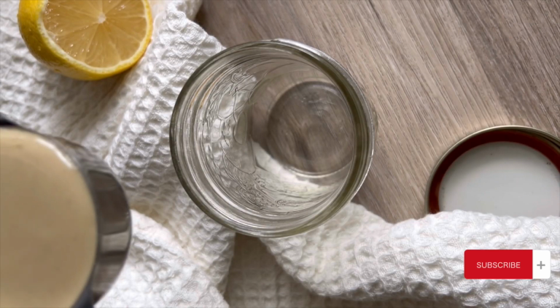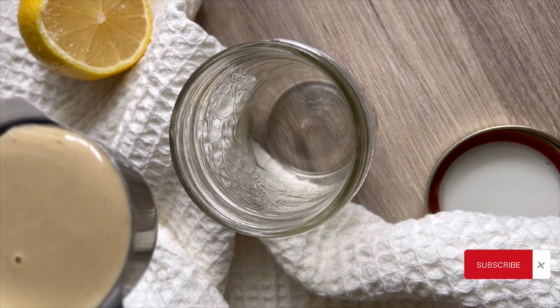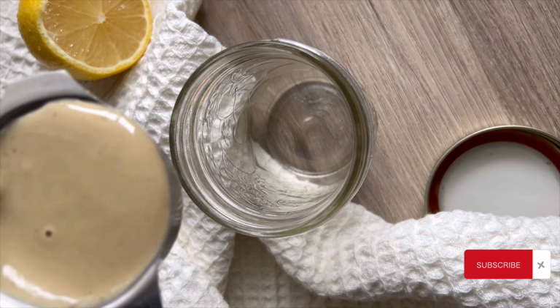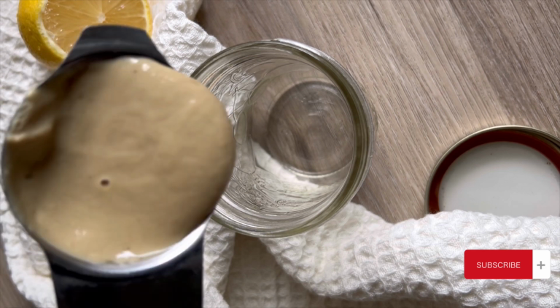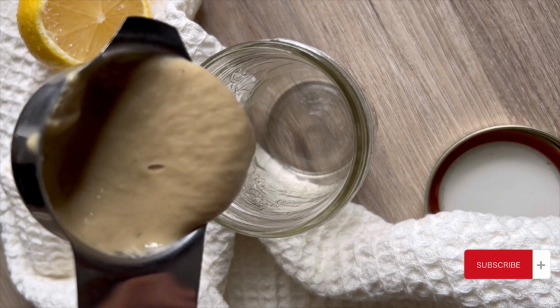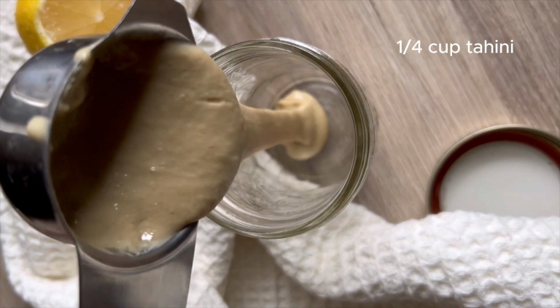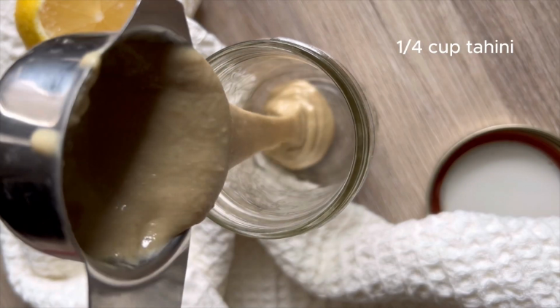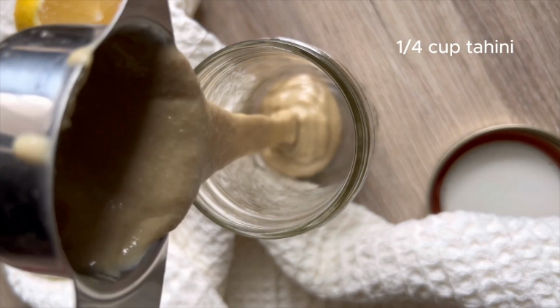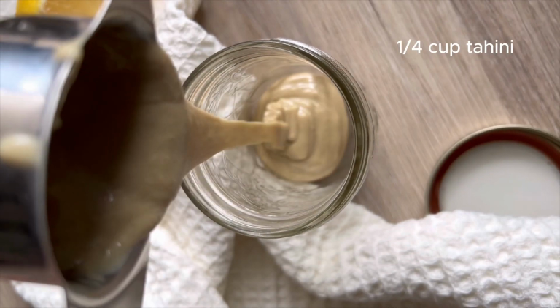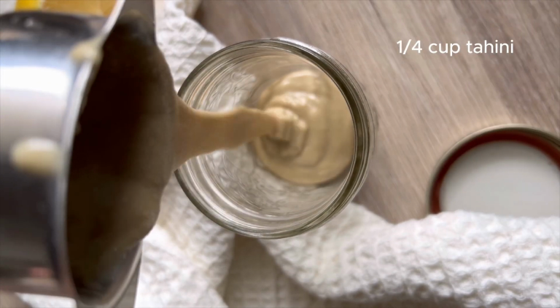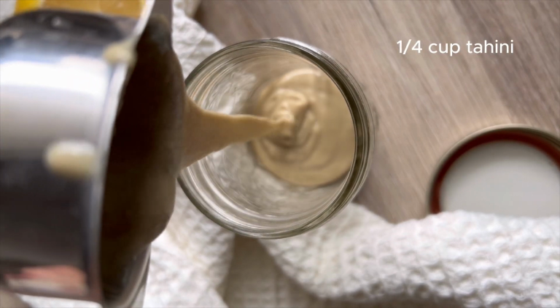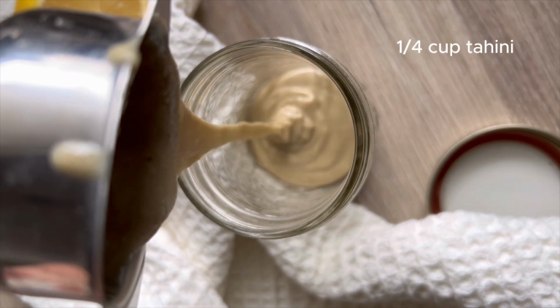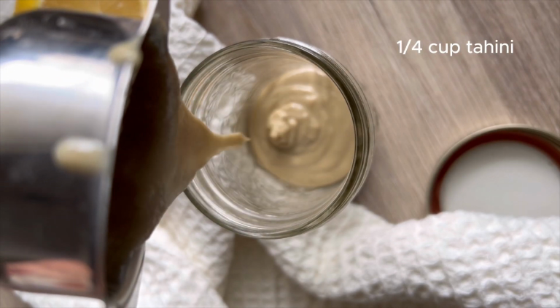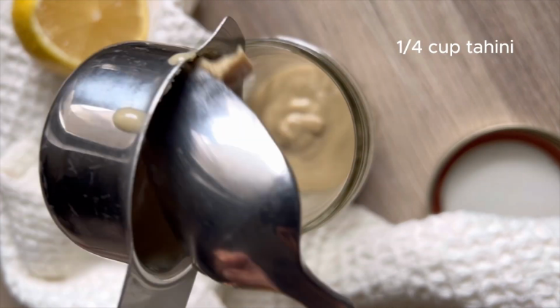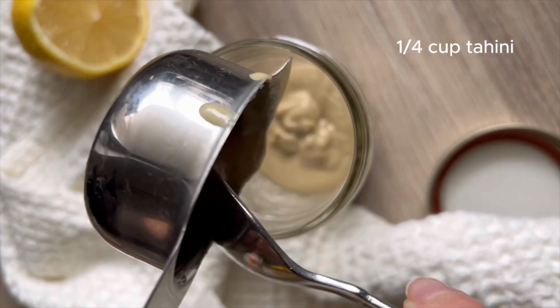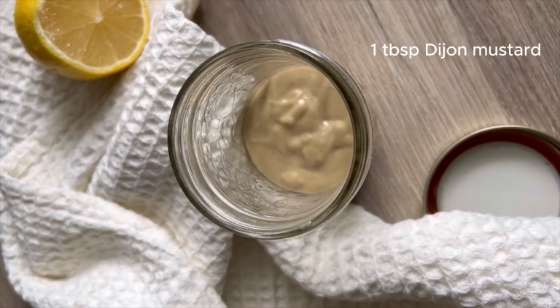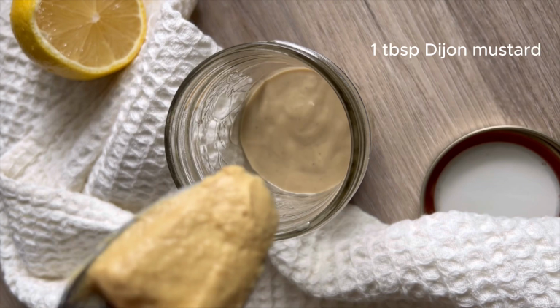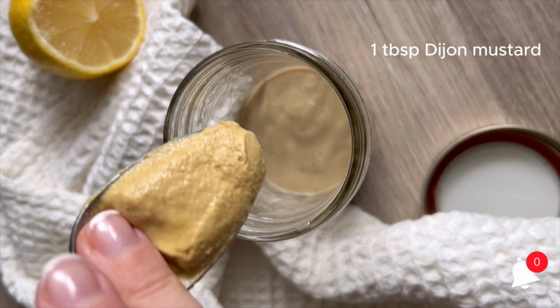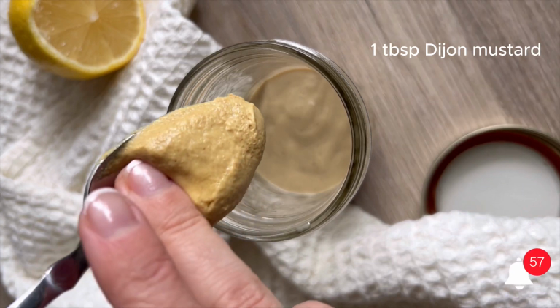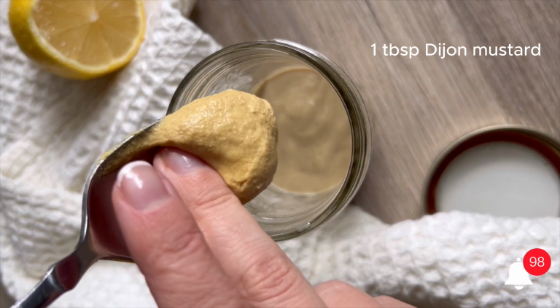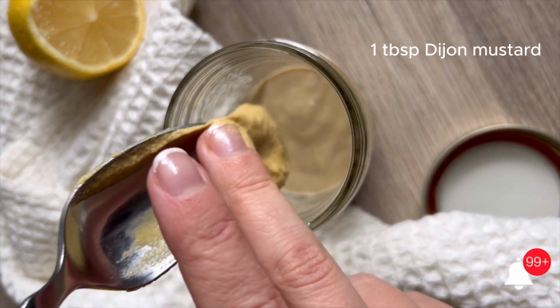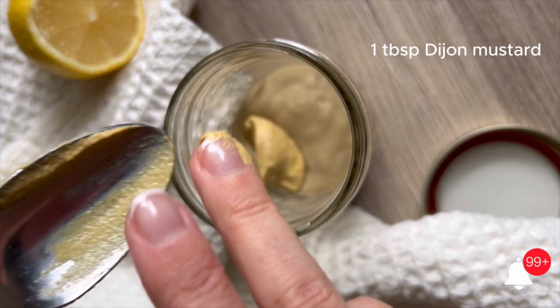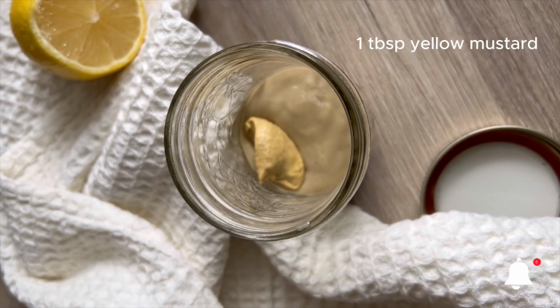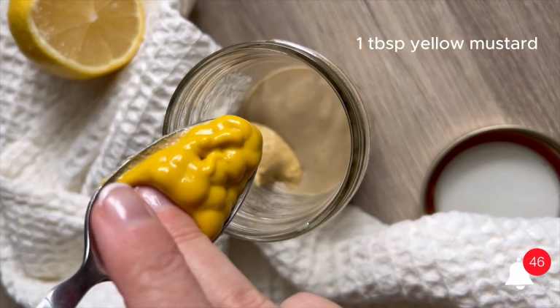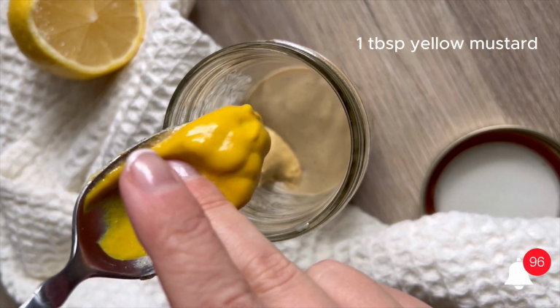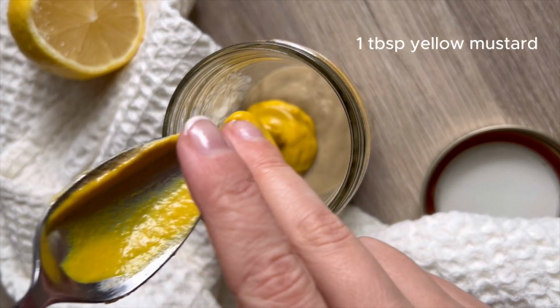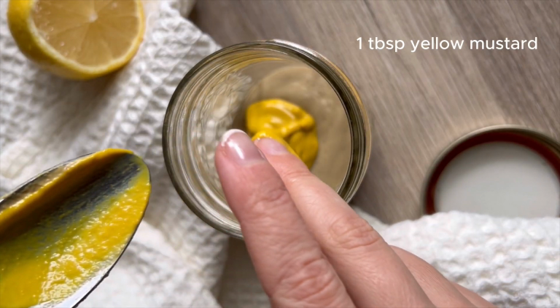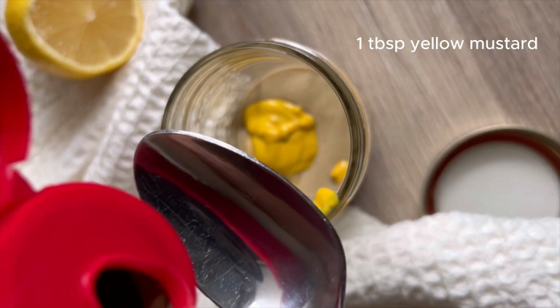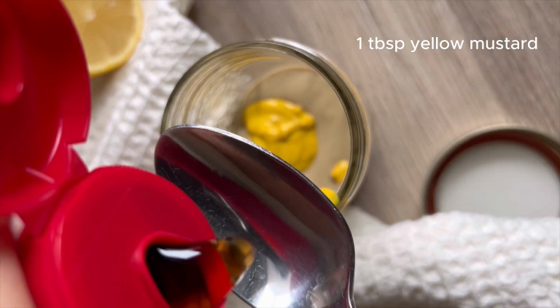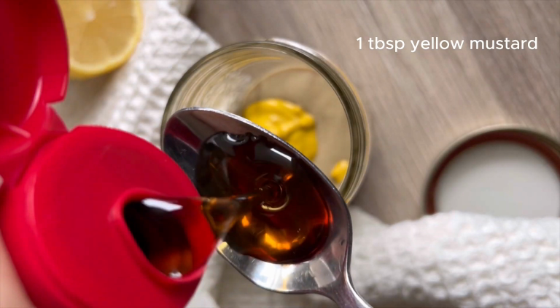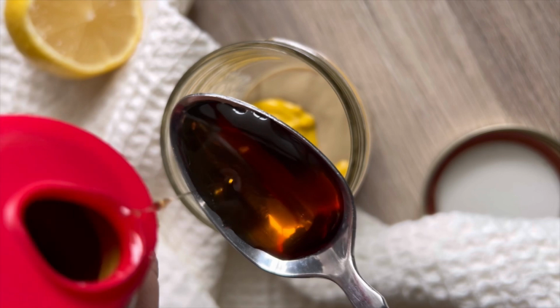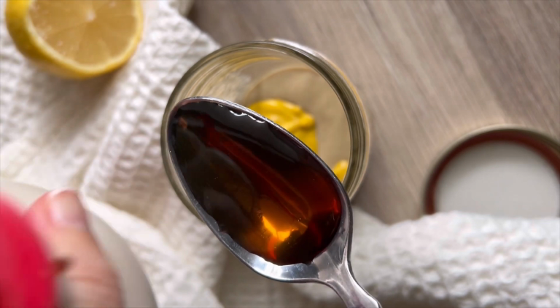We're going to start just with a mason jar to mix it up — you can even mix it up in a bowl. We're going to add one quarter cup of tahini, one tablespoon of Dijon mustard, and one tablespoon of yellow mustard.